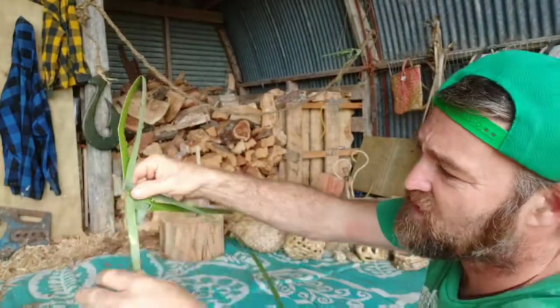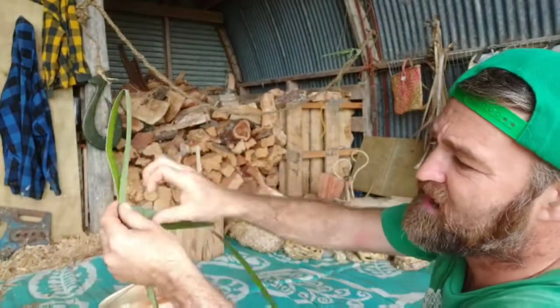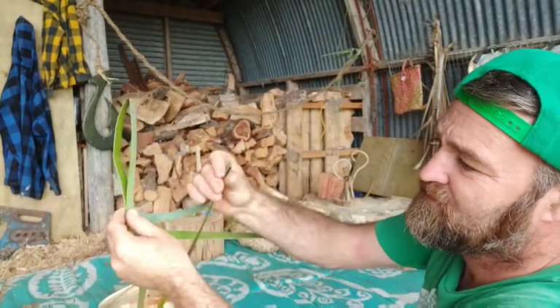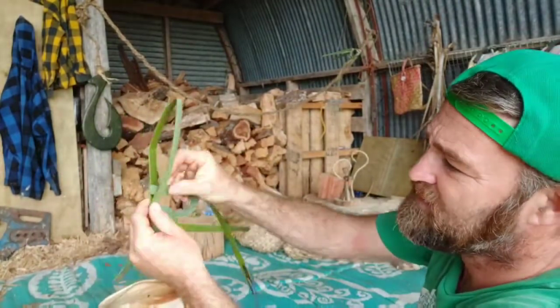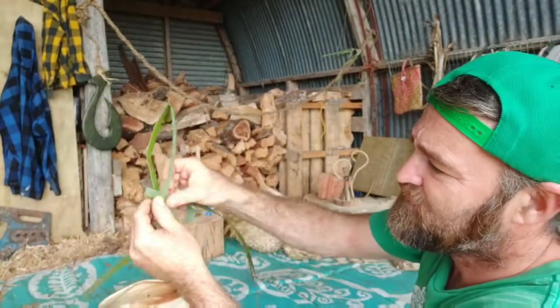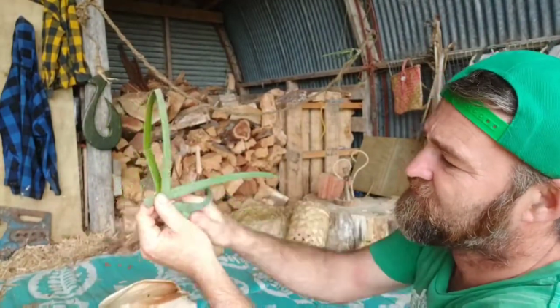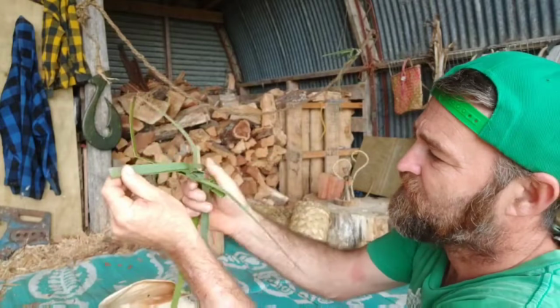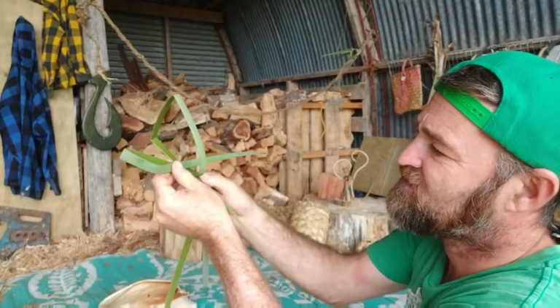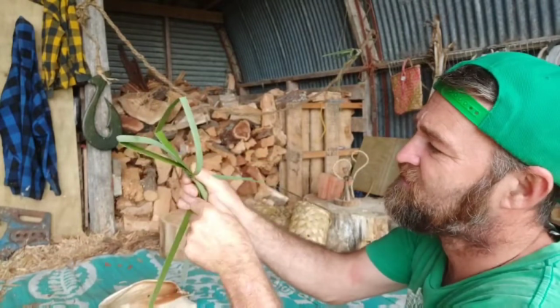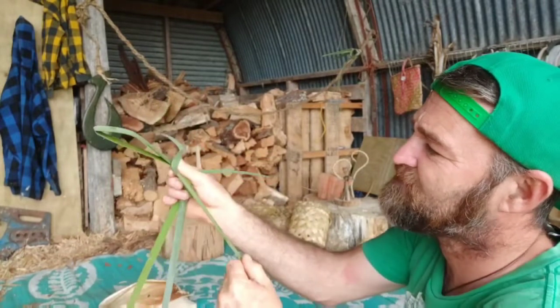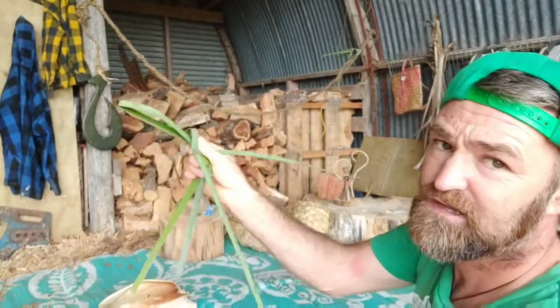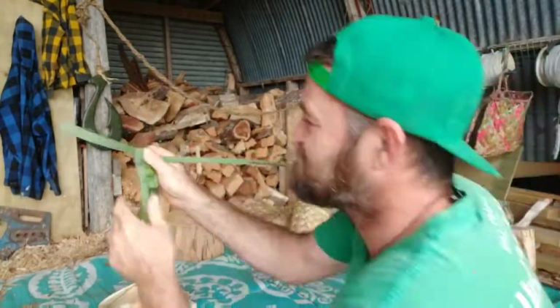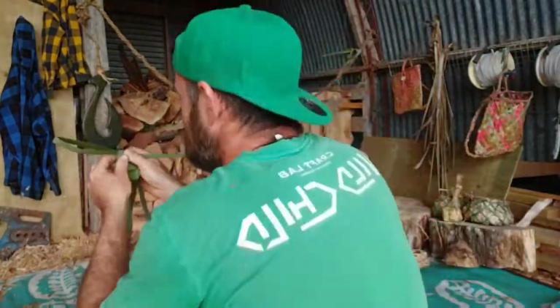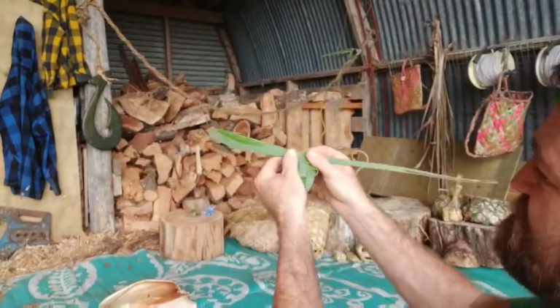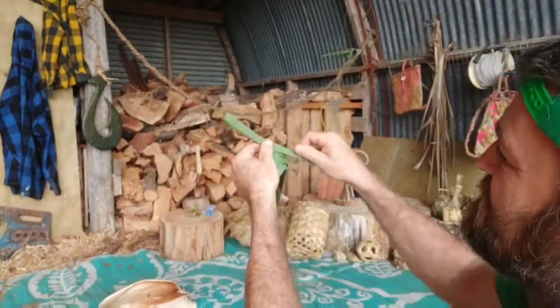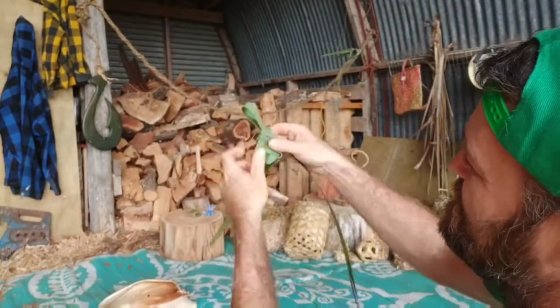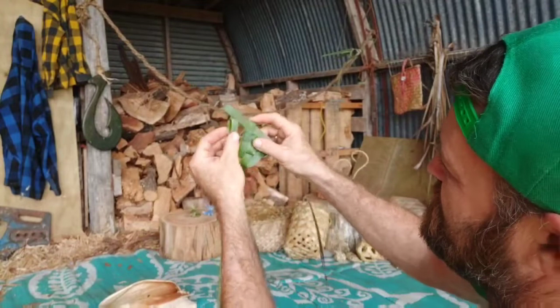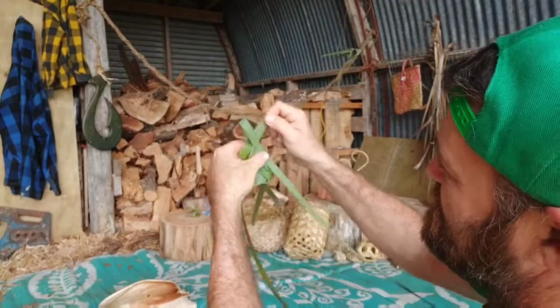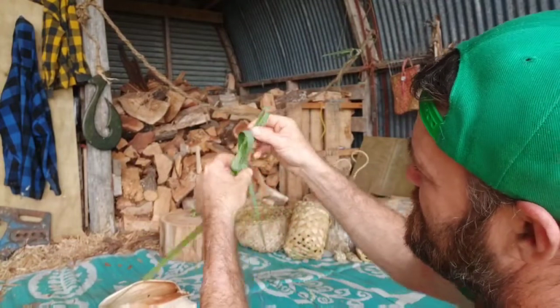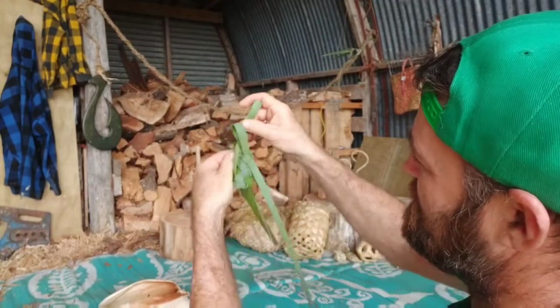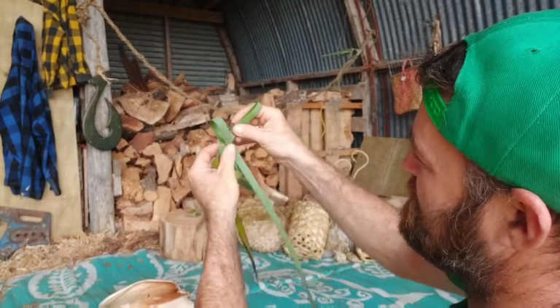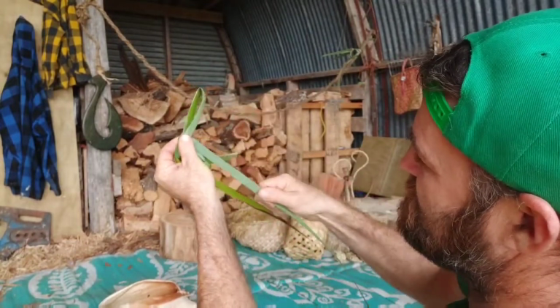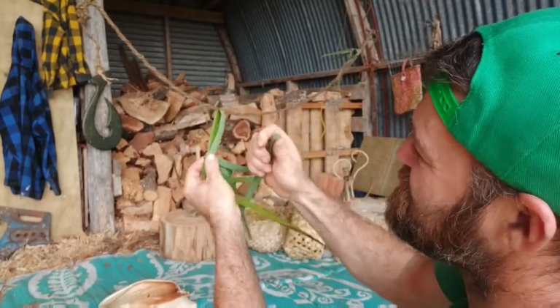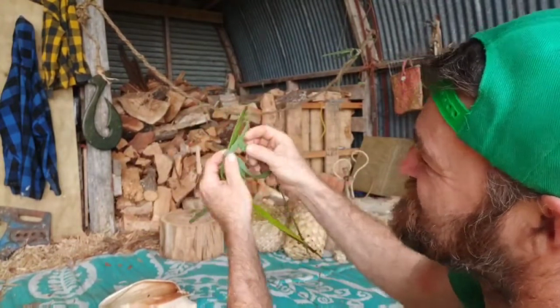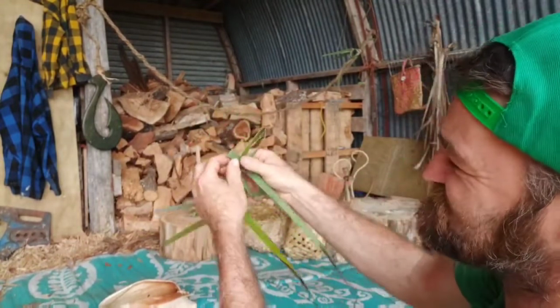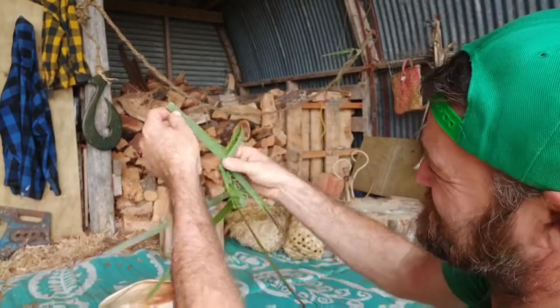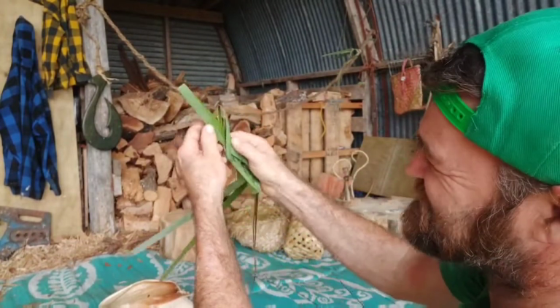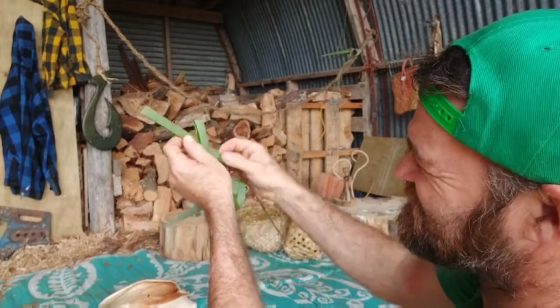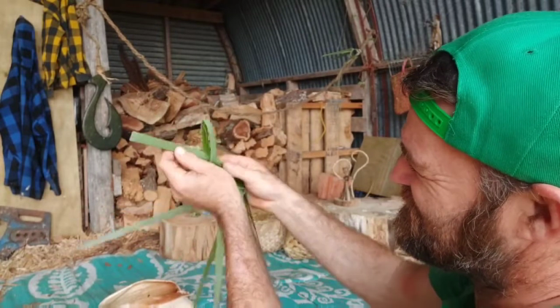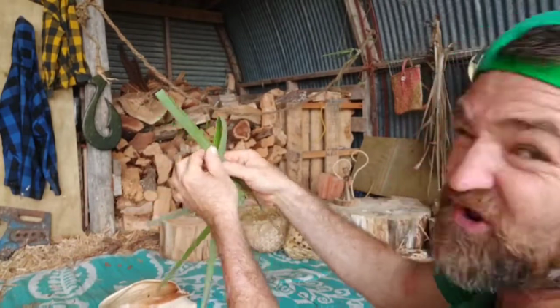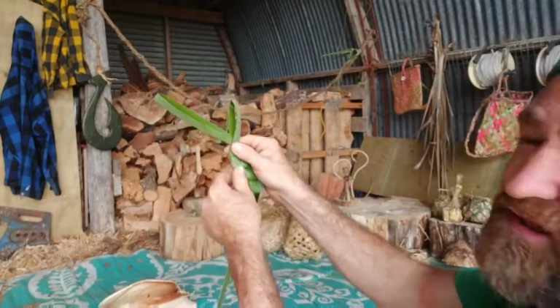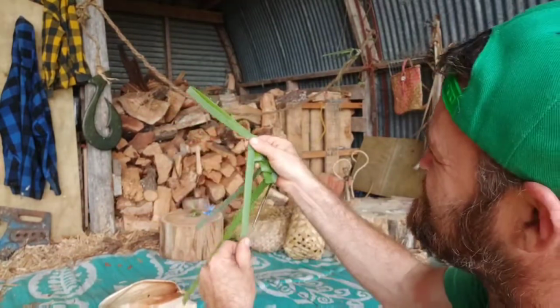I'm just going to repeat this process the whole way up — folding, putting it through, pulling it nice and tight, and then locking it in place by pulling this one down. It's really awesome to do this; it kind of feels like sewing a little bit.